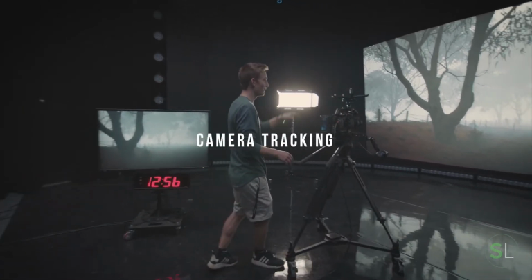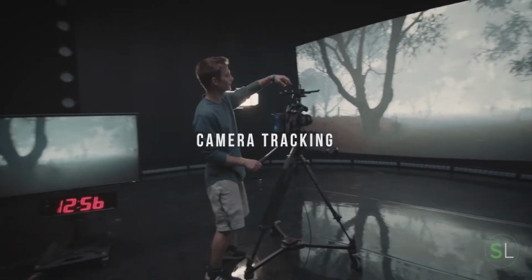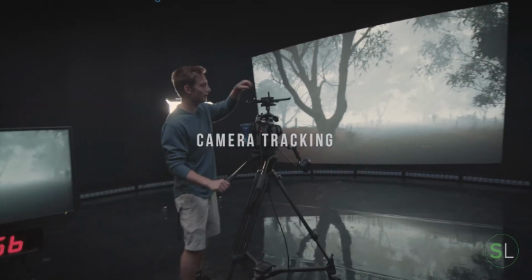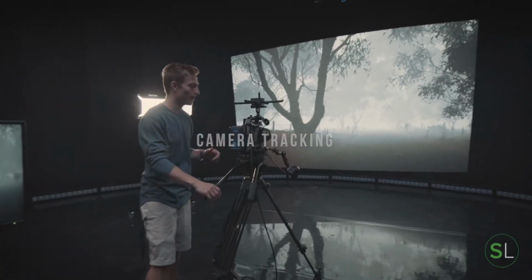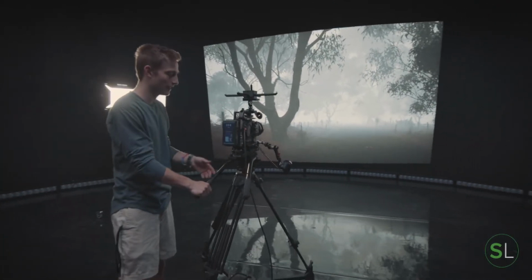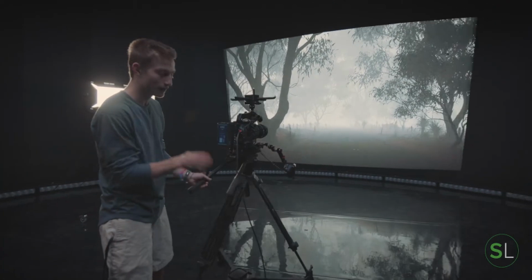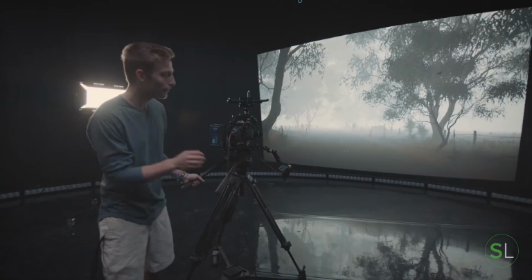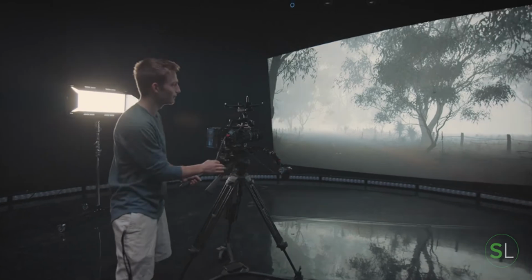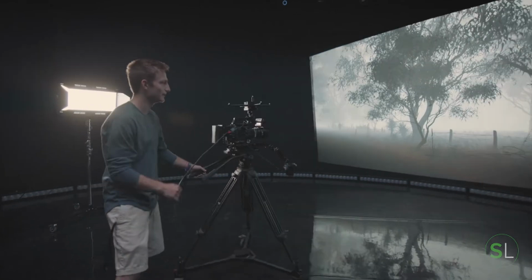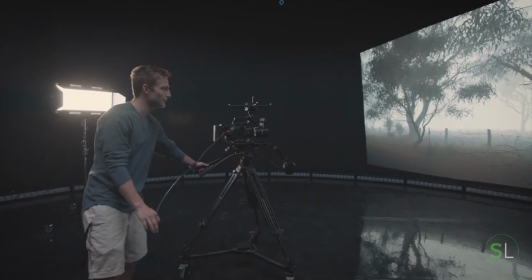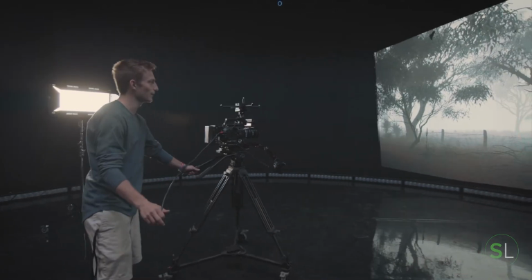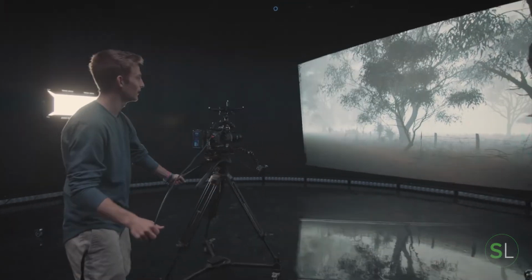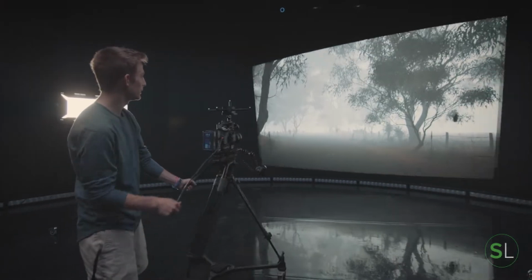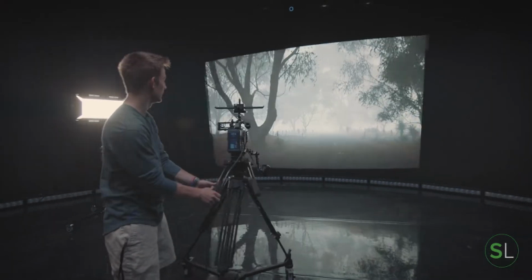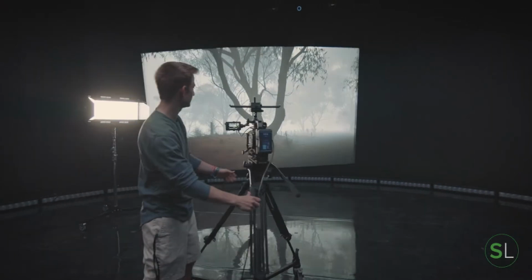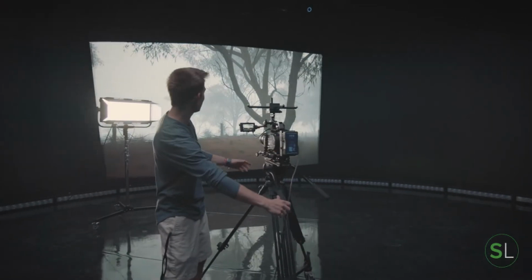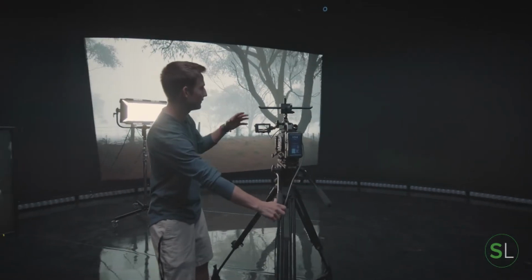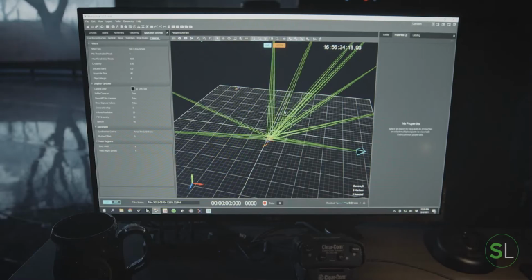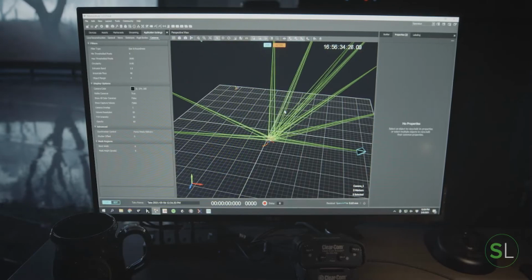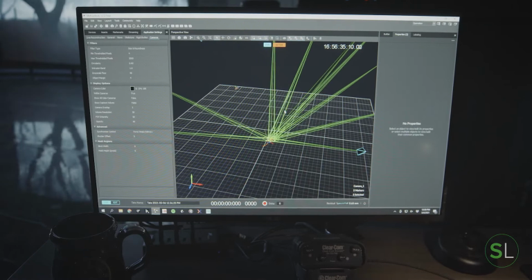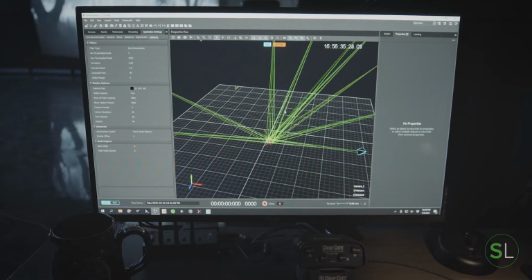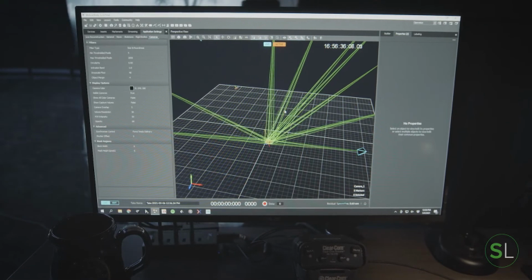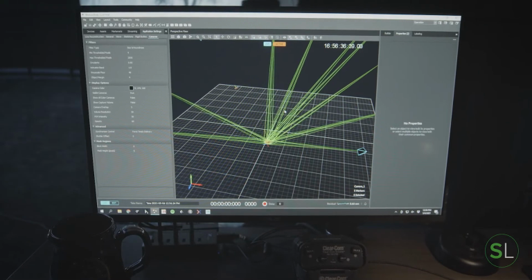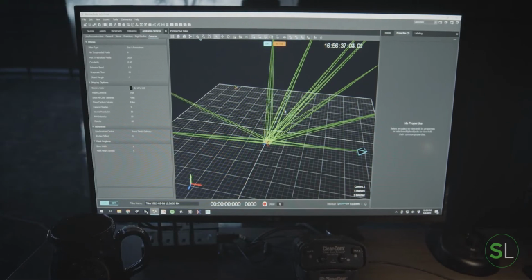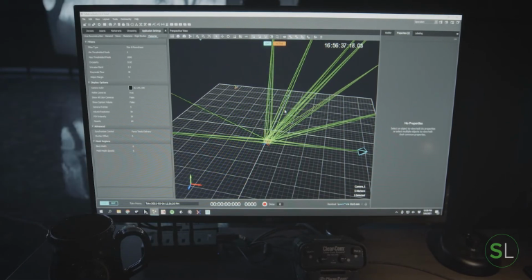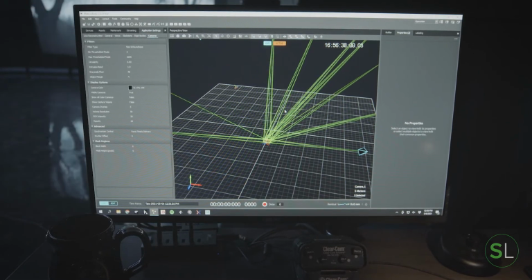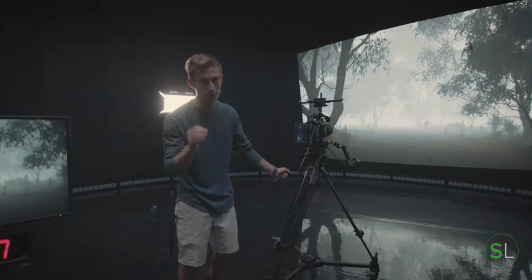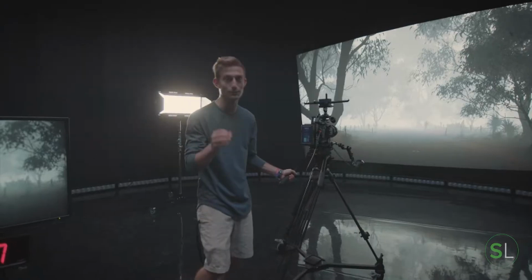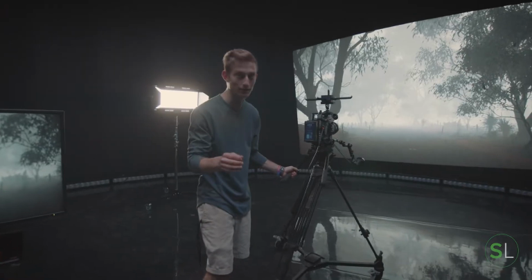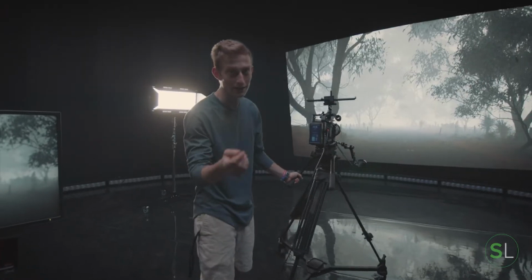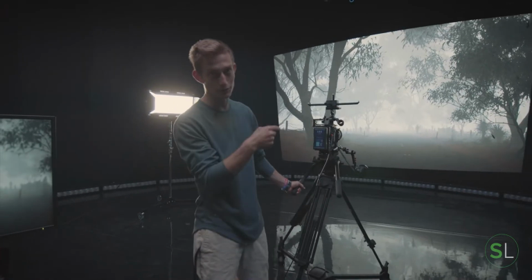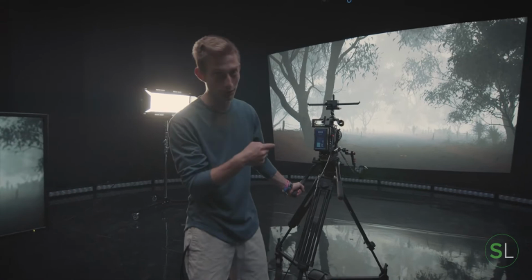Here's our tracker on top of our camera. As we move our camera, it's sending all this tracking information into our compositing computer, which then allows us to get the correct perspective into these 3D worlds.